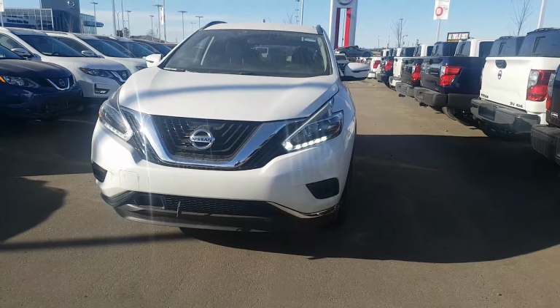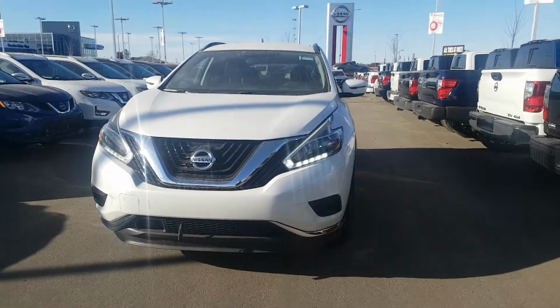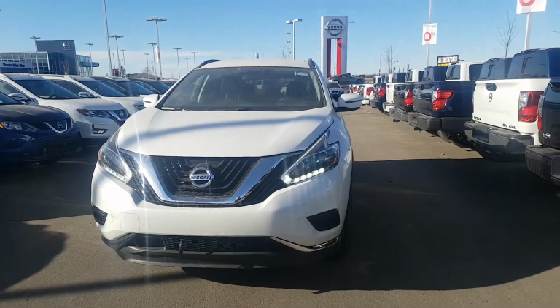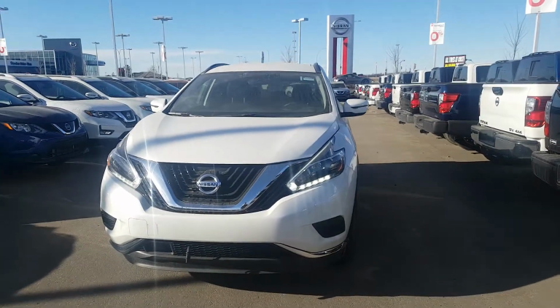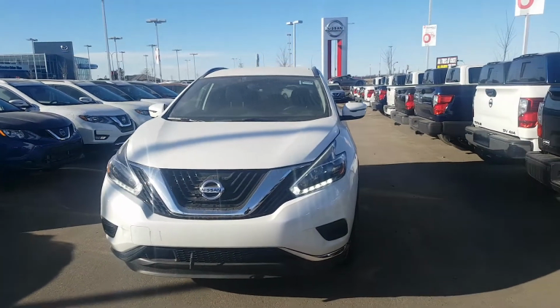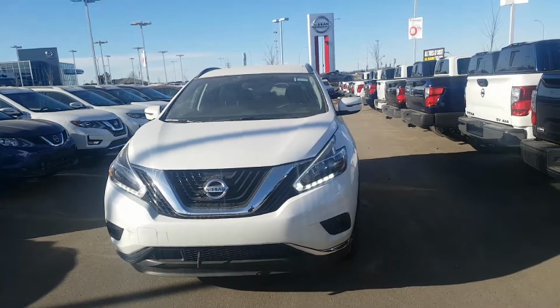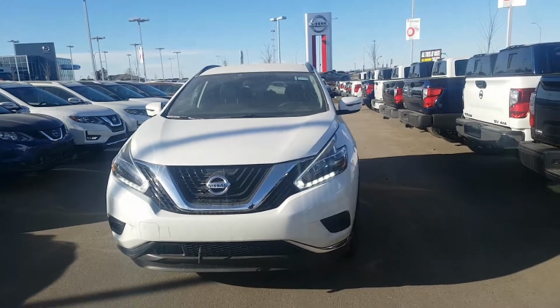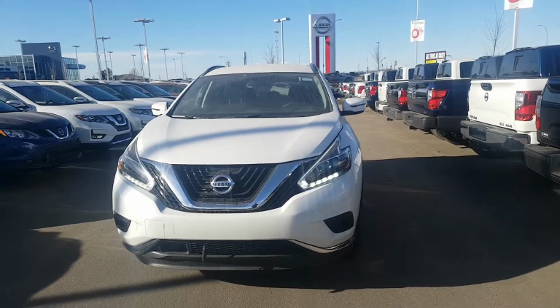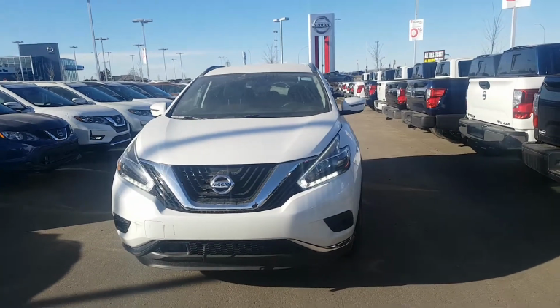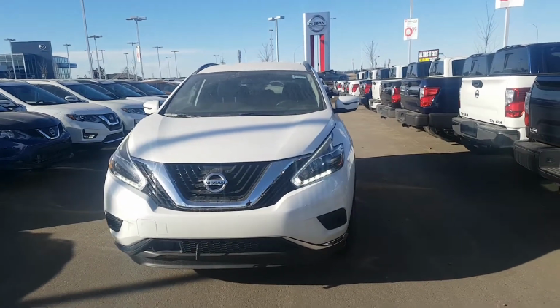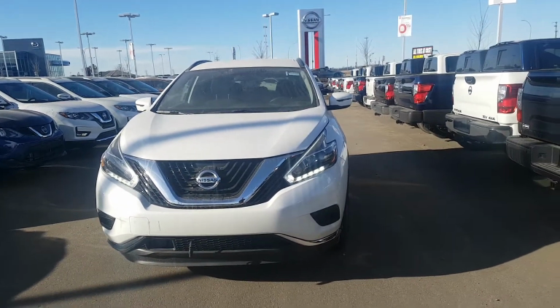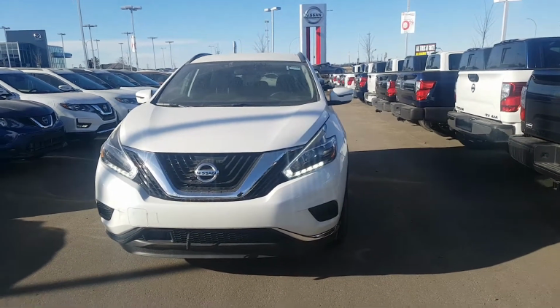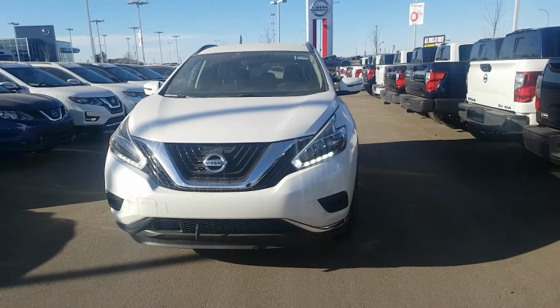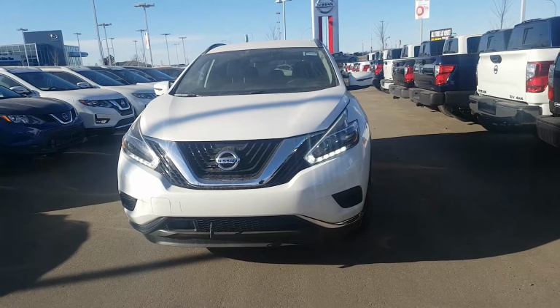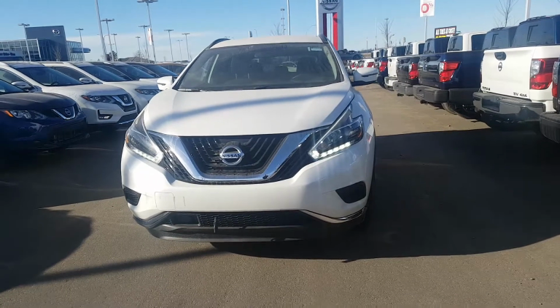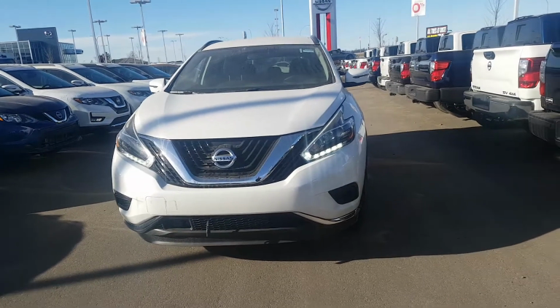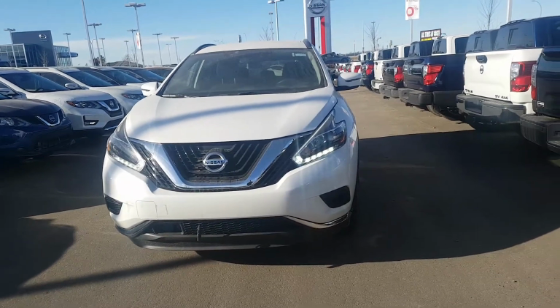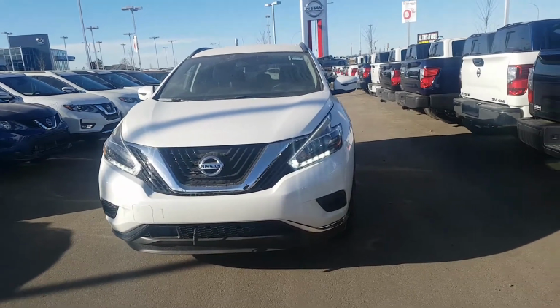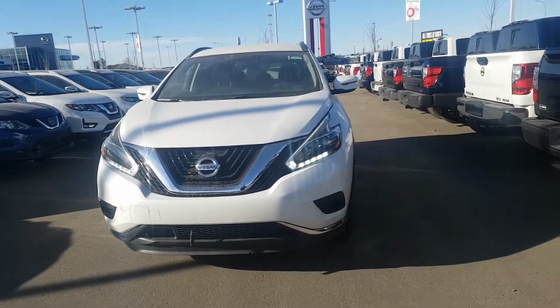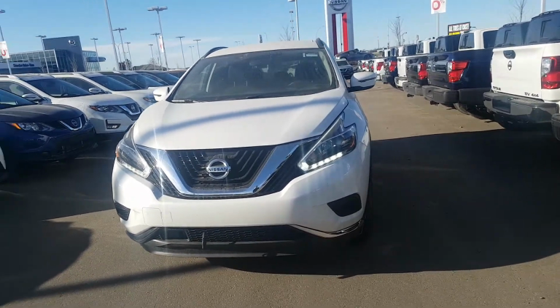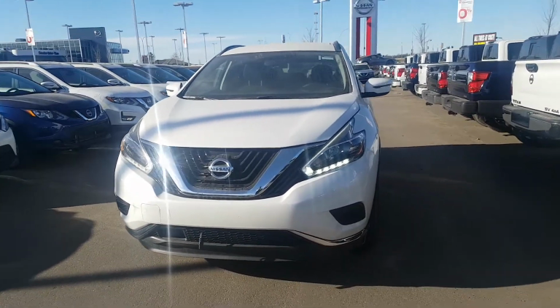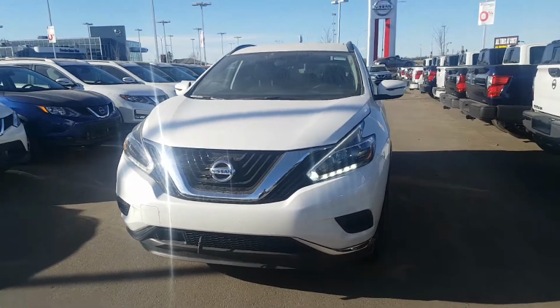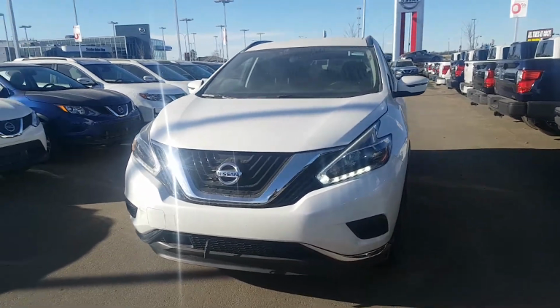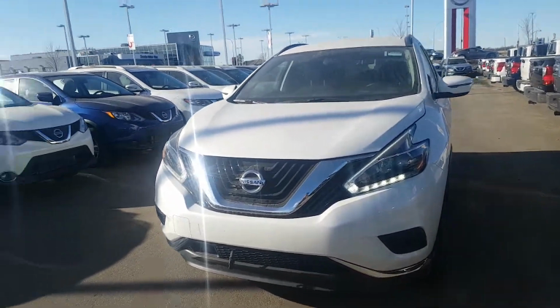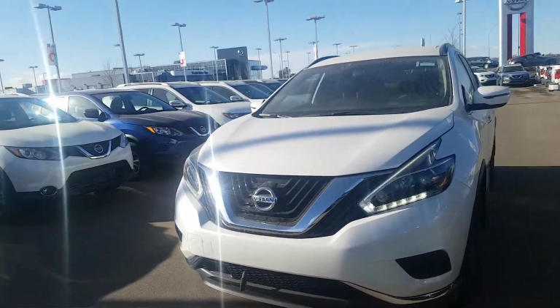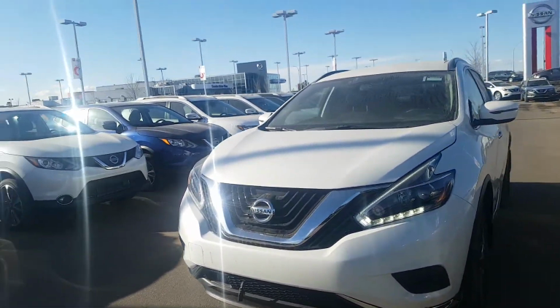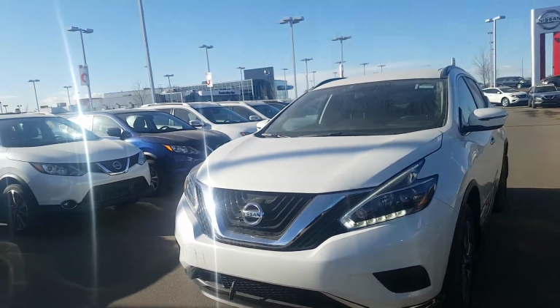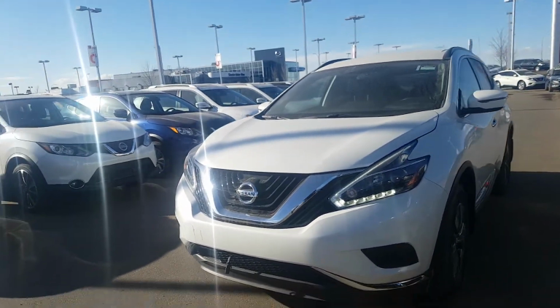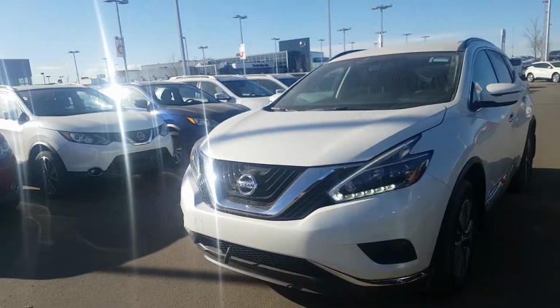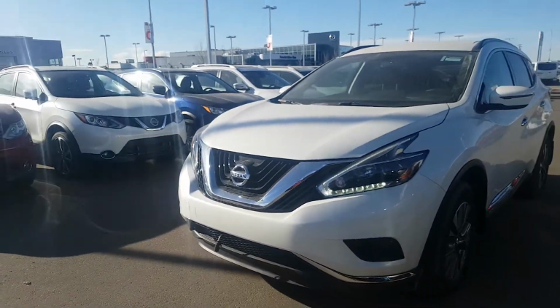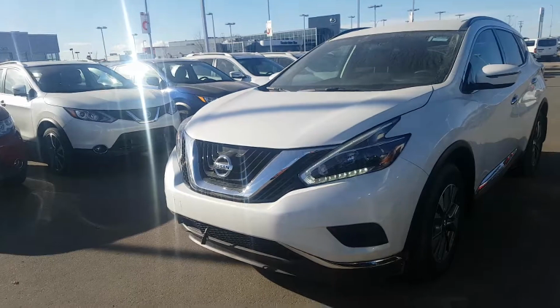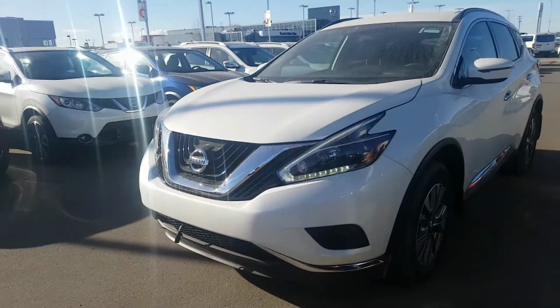Hey Mel, this is Elwood from LA Nissan. Dave, my manager, asked me to send you this video for the 2018 Murano S trim level.